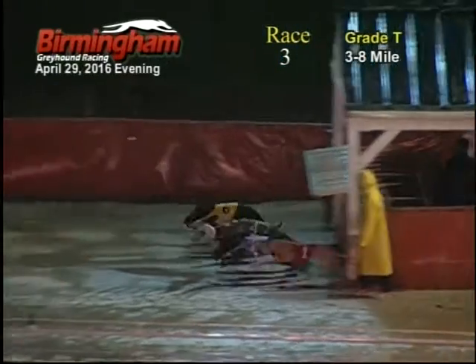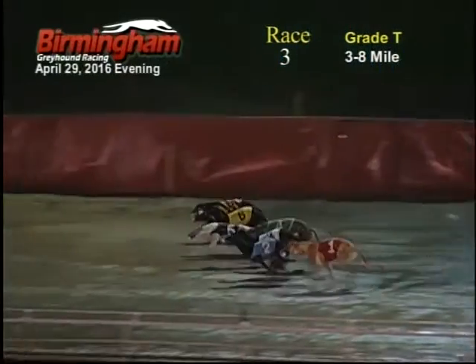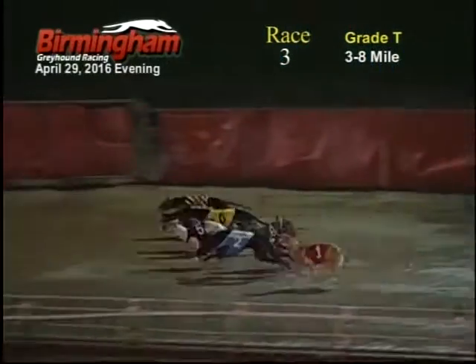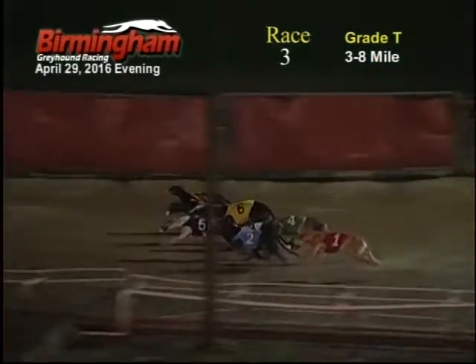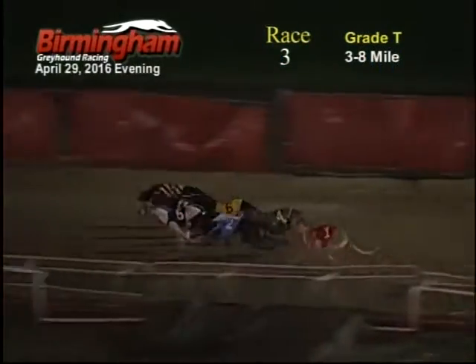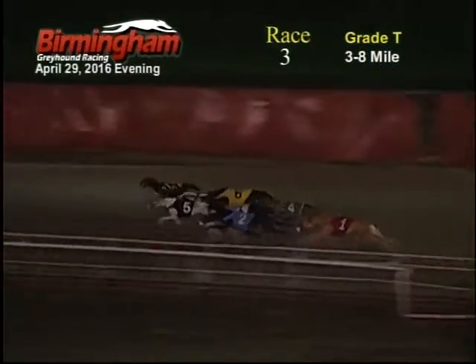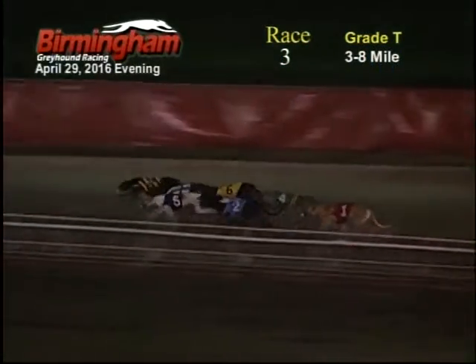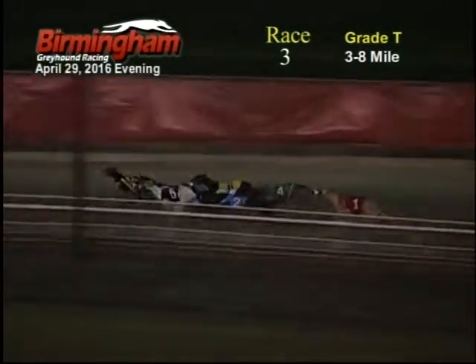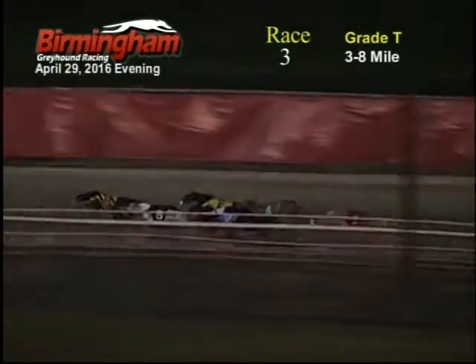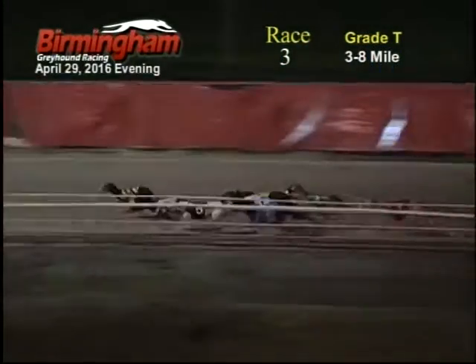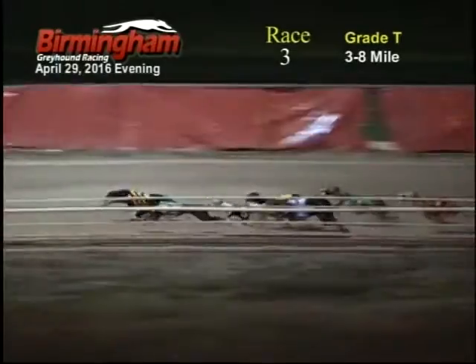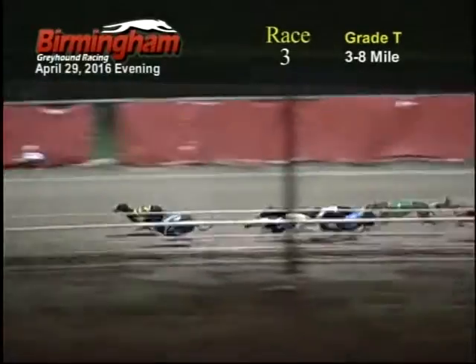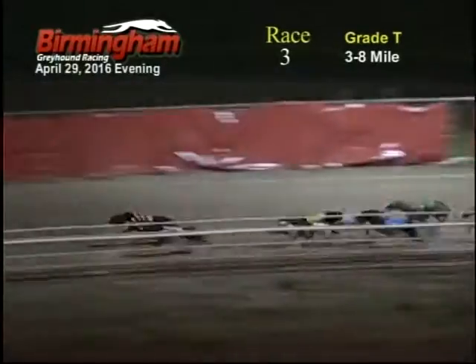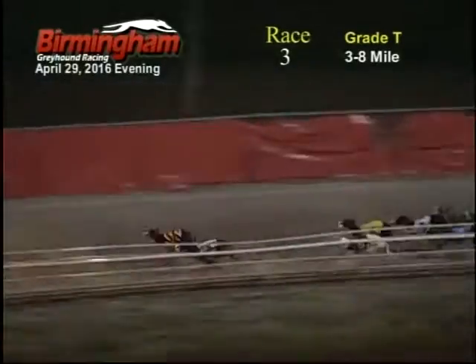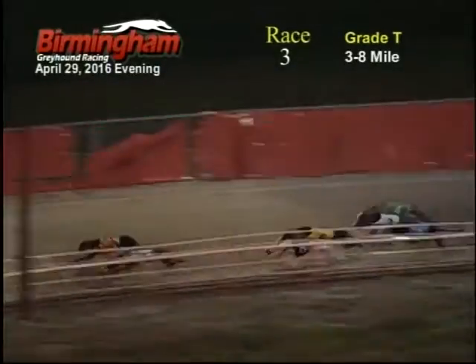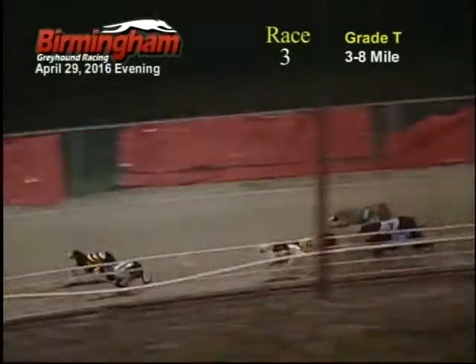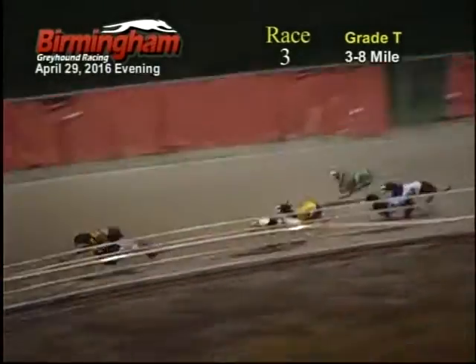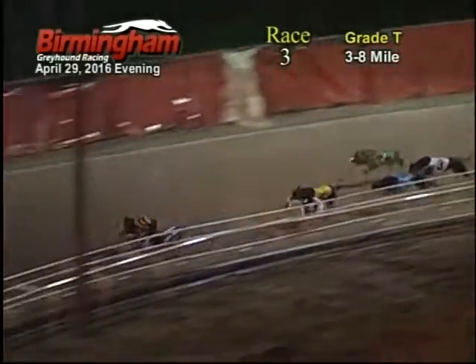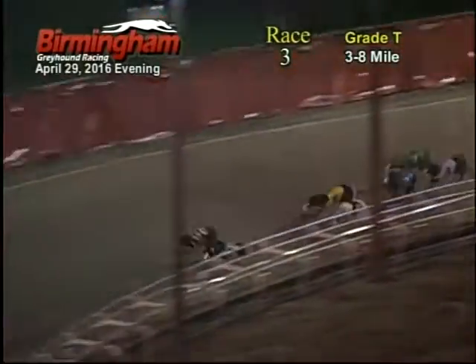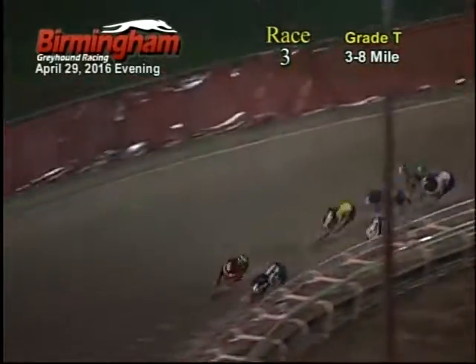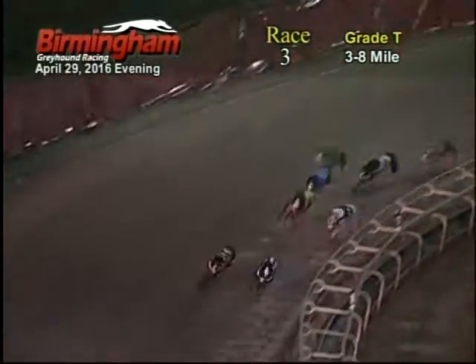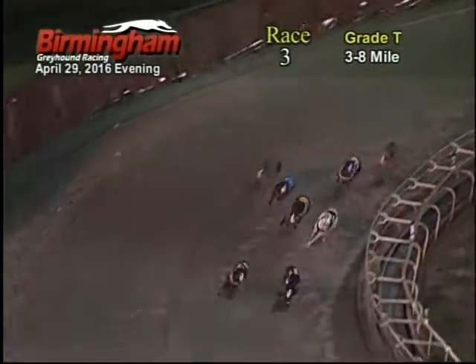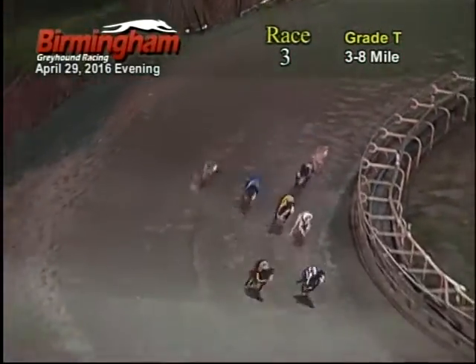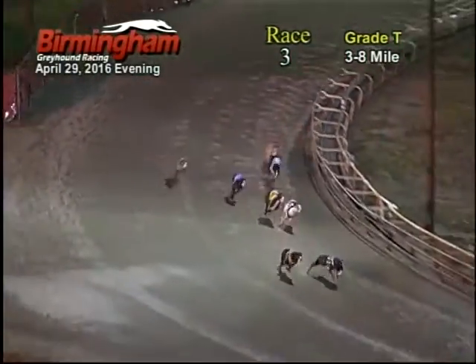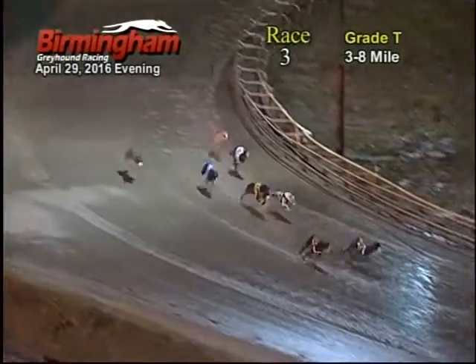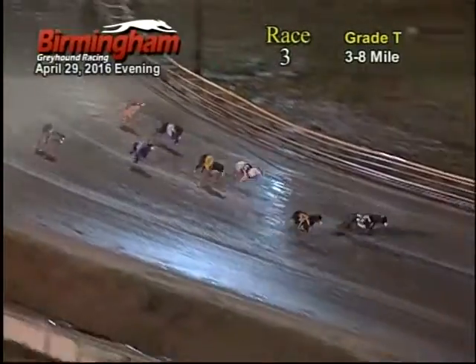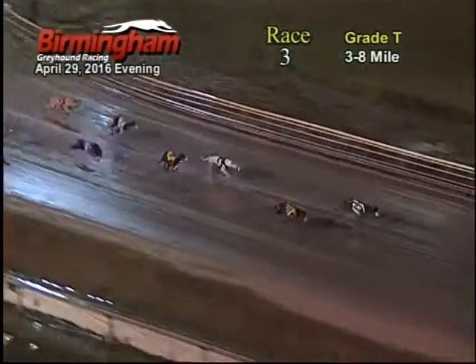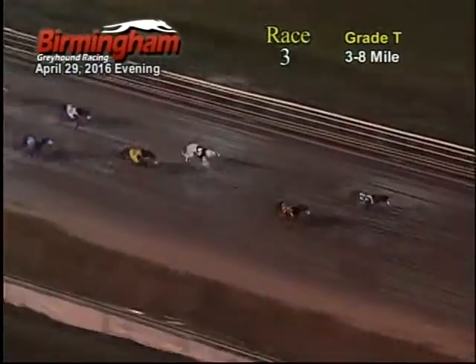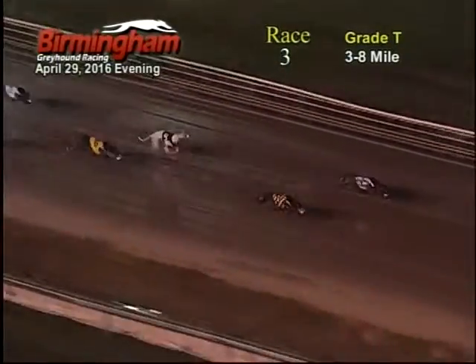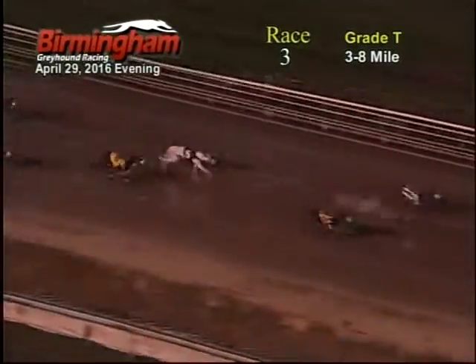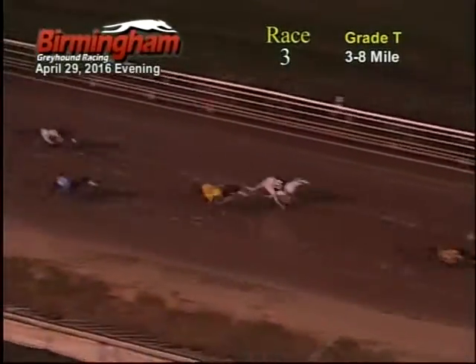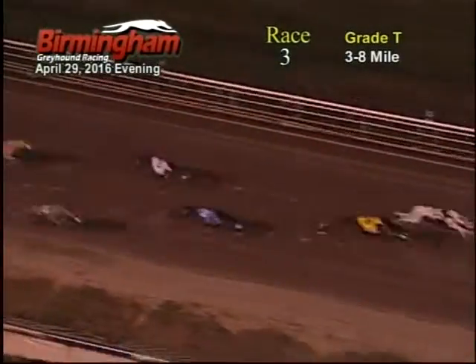And they're off. Coming to the first turn, the 8 has the lead, 5 by the 7, 5, 6, 3. As they come out the first turn, the 7 takes the lead from the 8. Coming out of the first stretch, the 7 has the lead, 5 by the 8, 5, 6, 2.